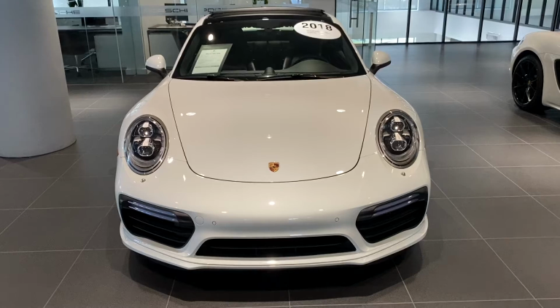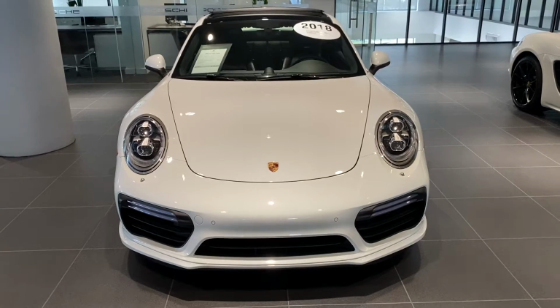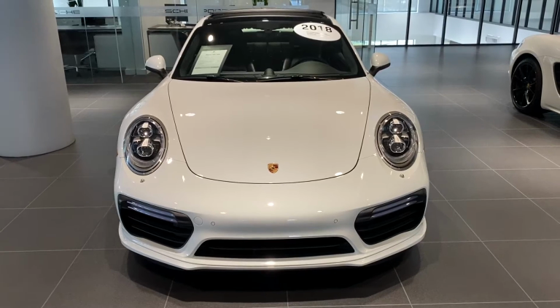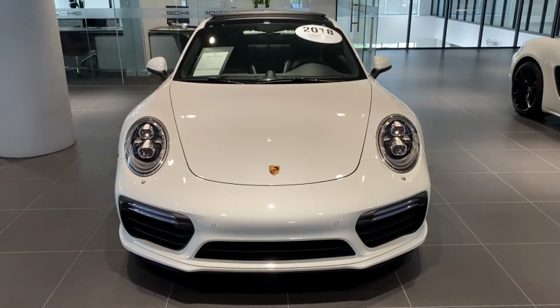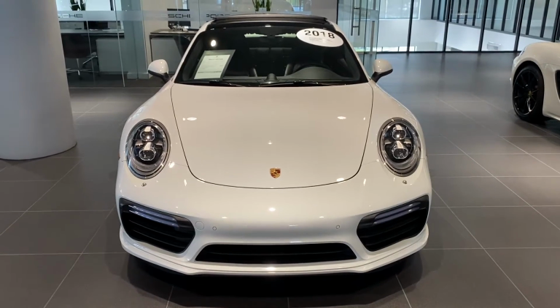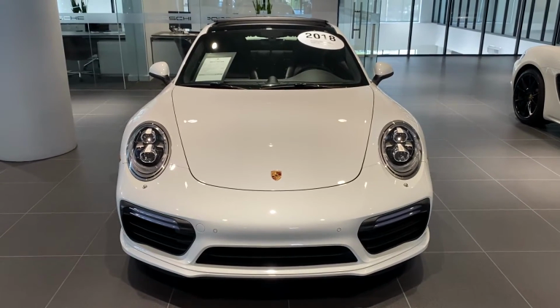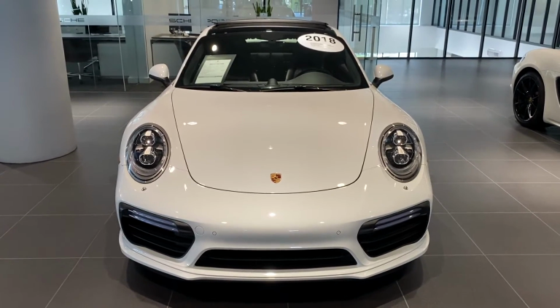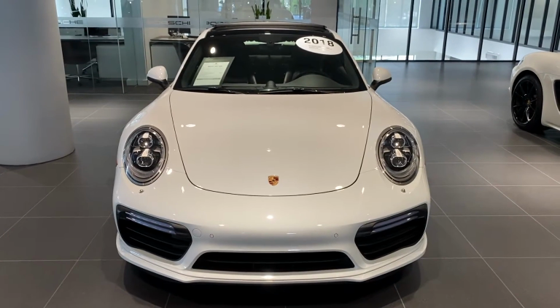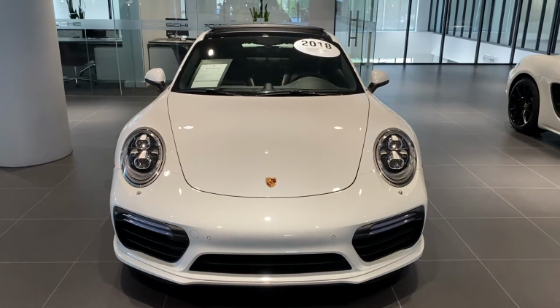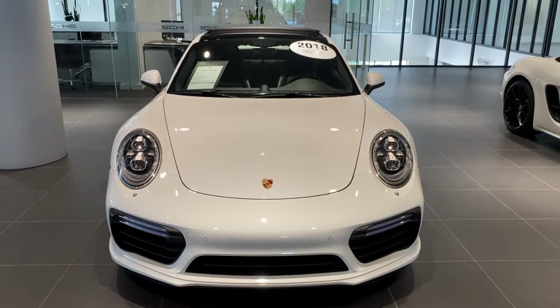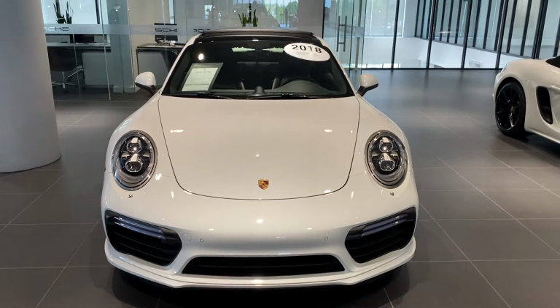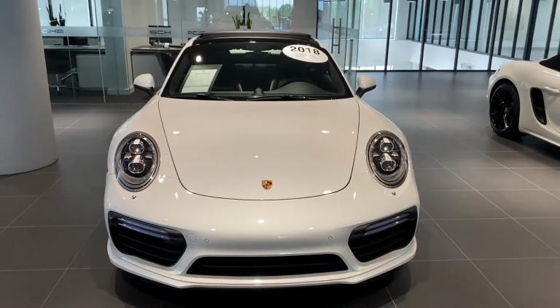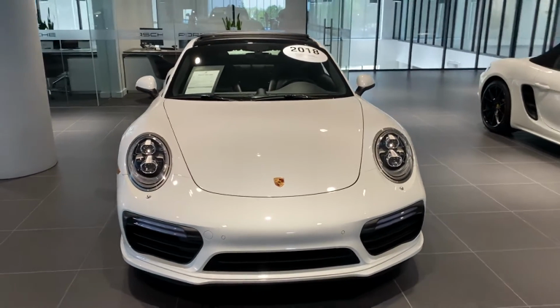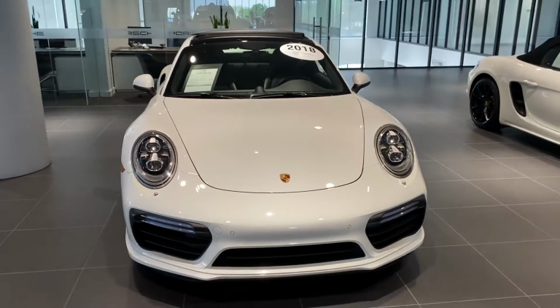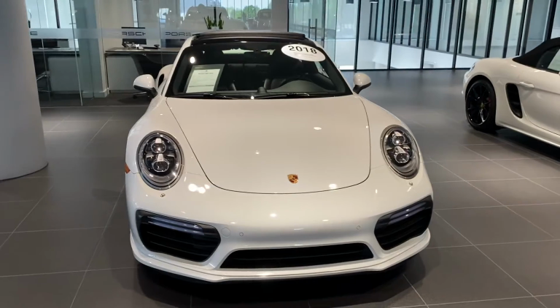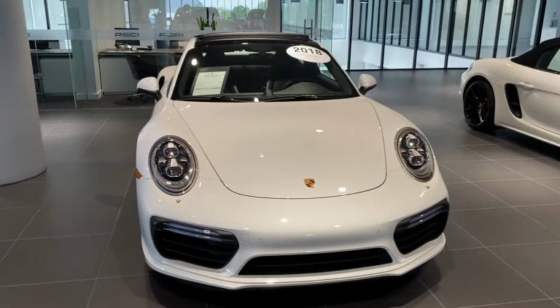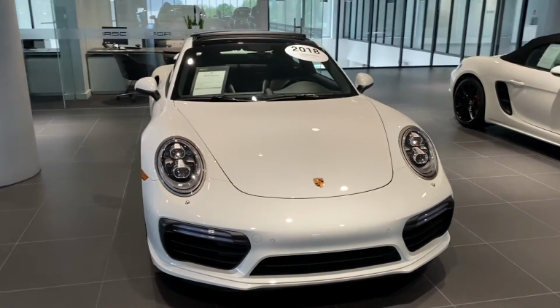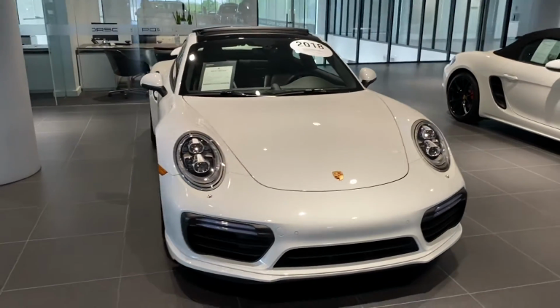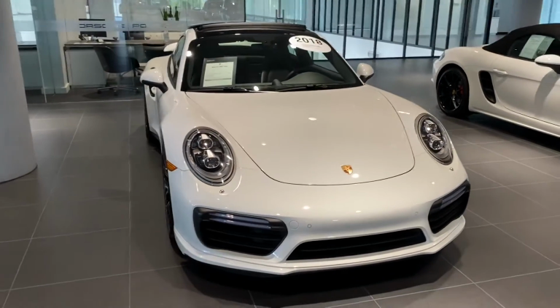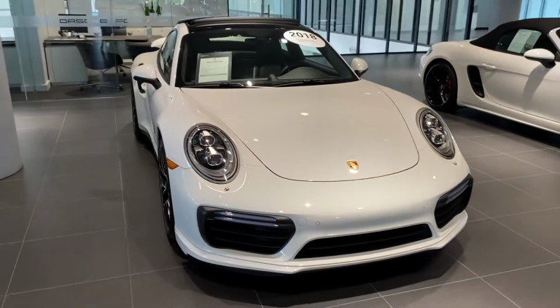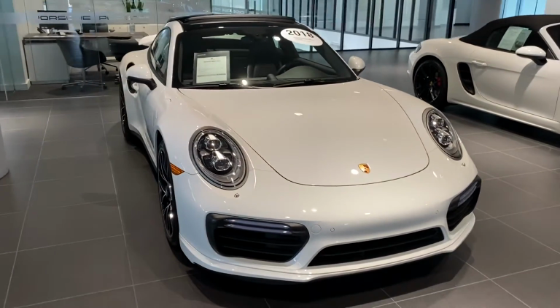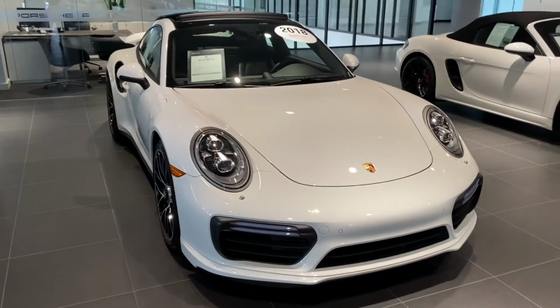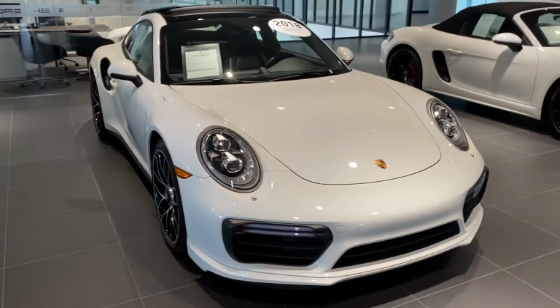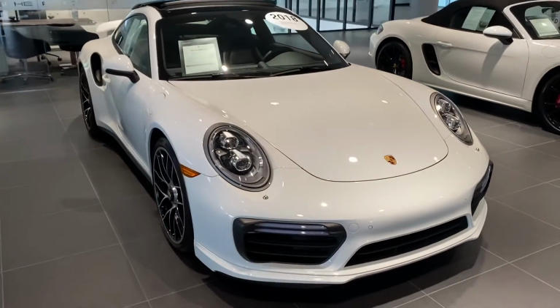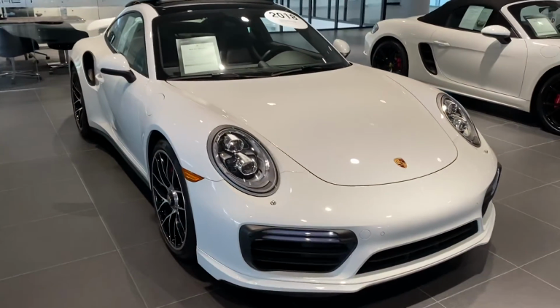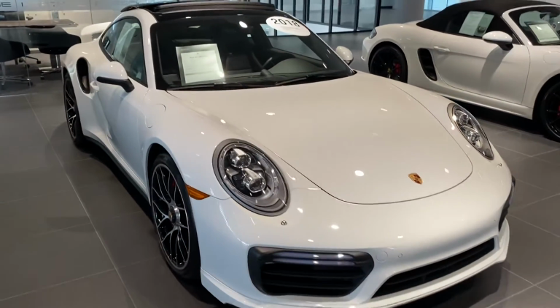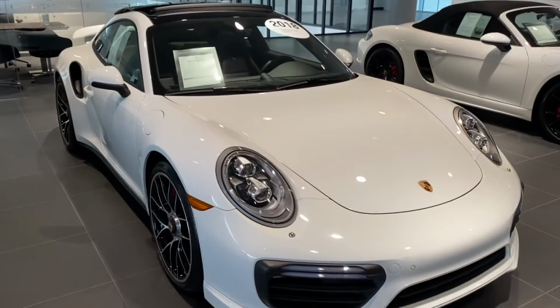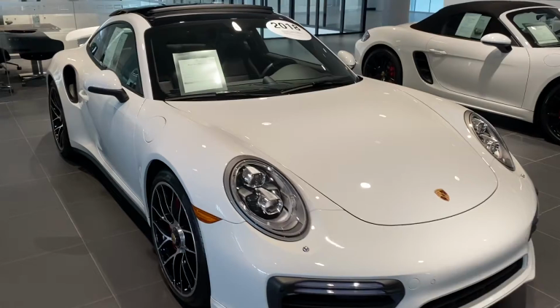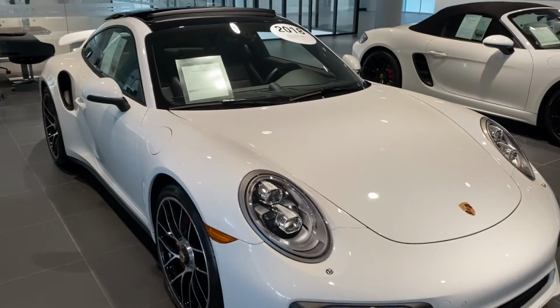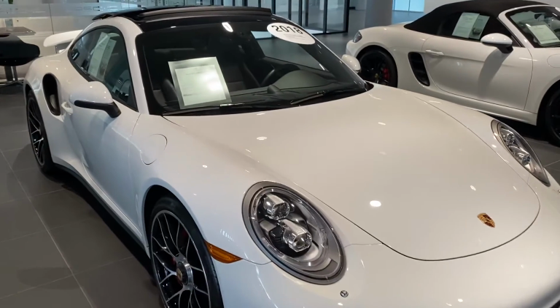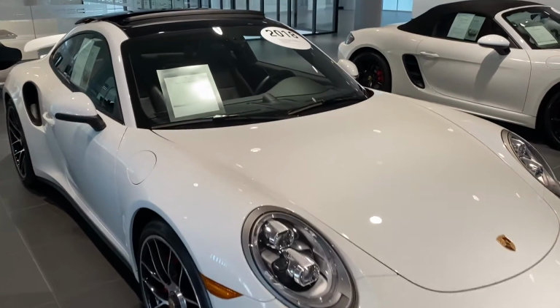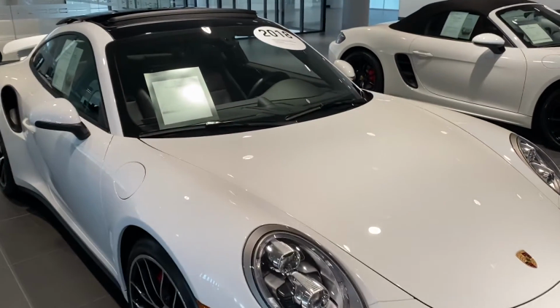Hello Brennan, Katherine here at Porsche South Orlando looking at your 2018 911 Turbo. Just wanted to give you a detailed walk-around video of the beautiful vehicle.